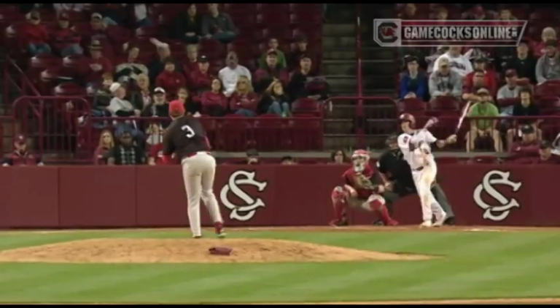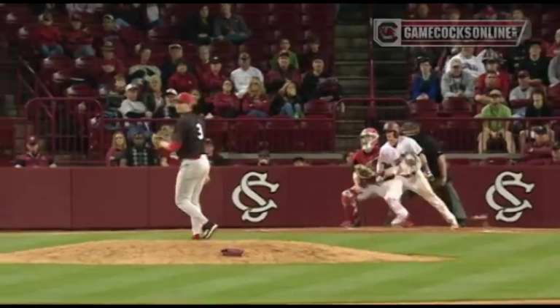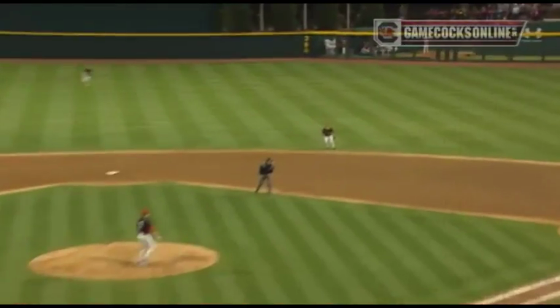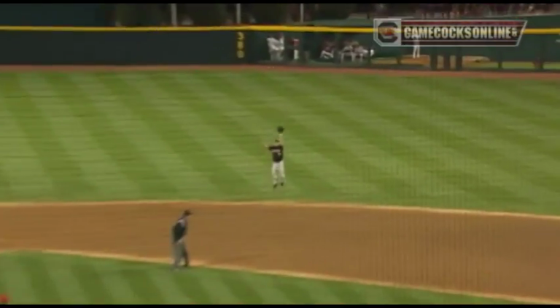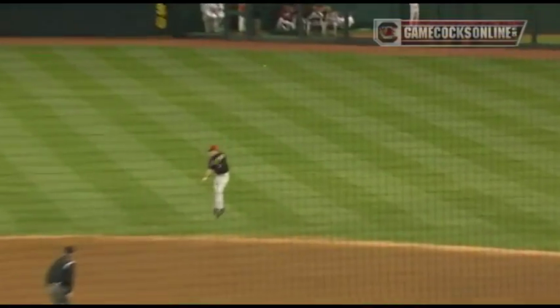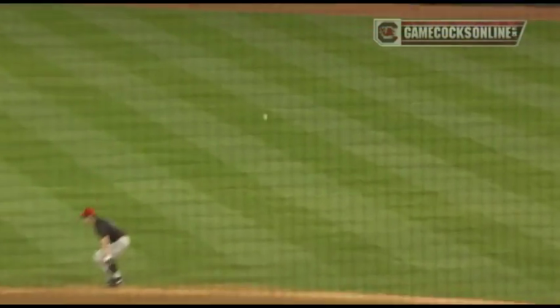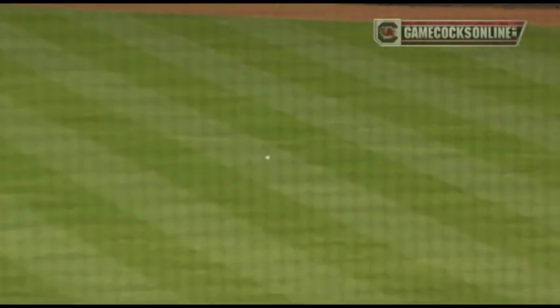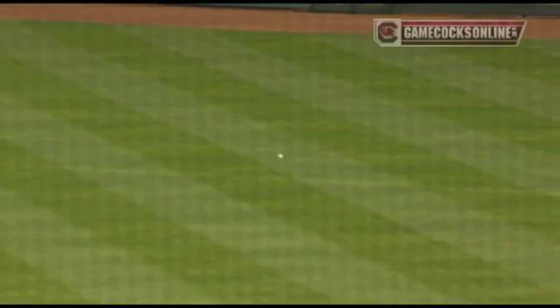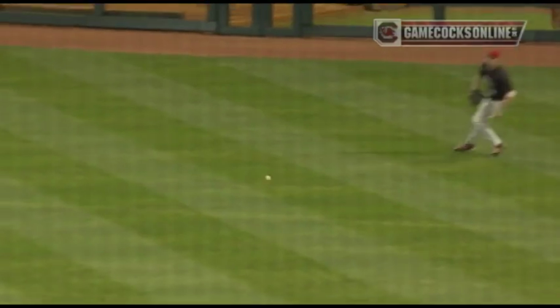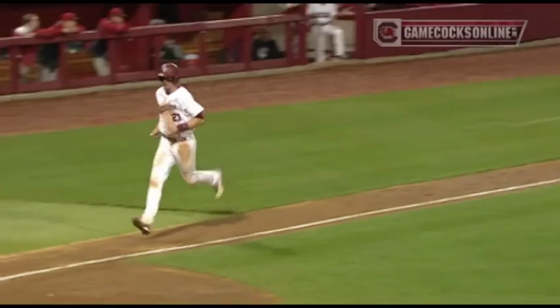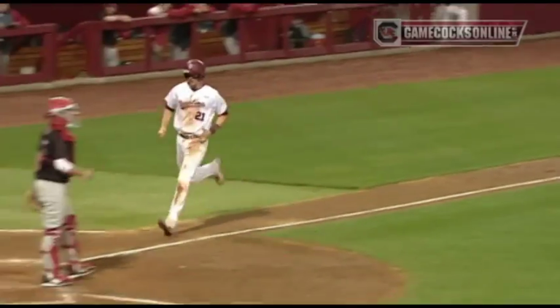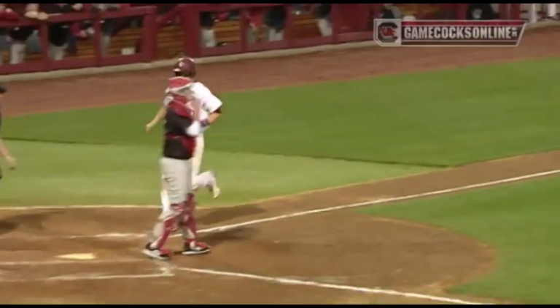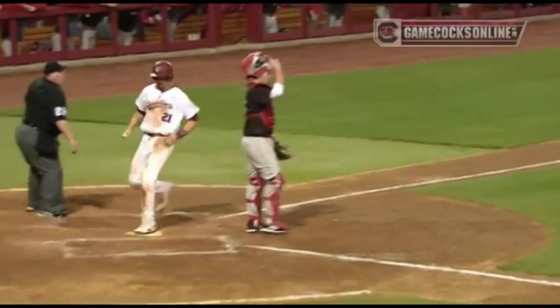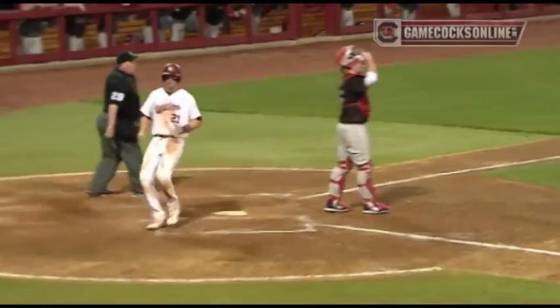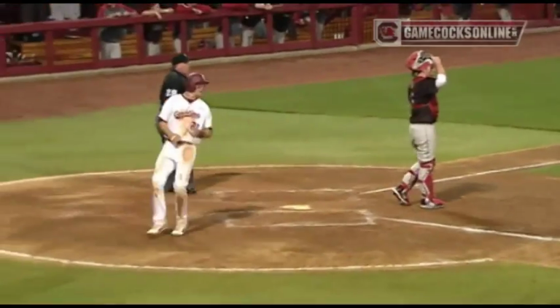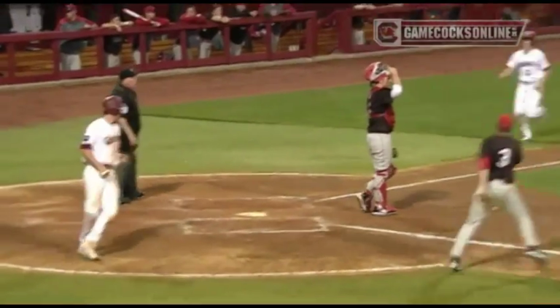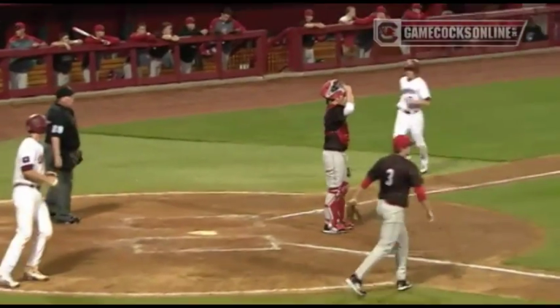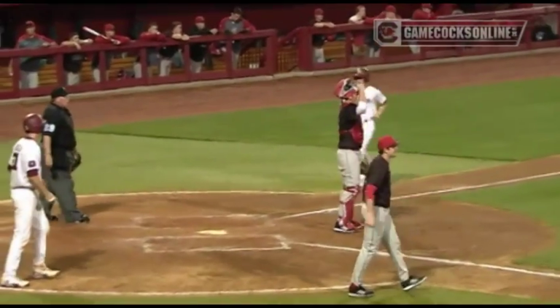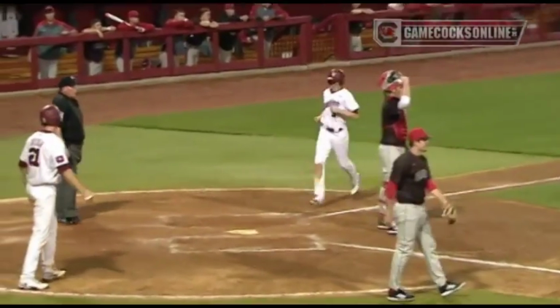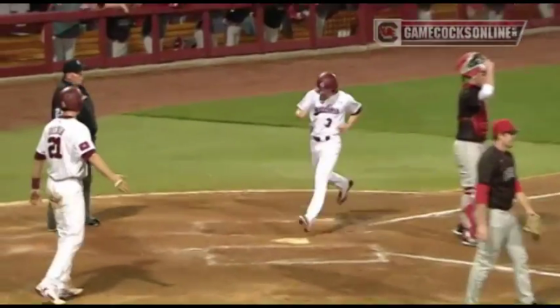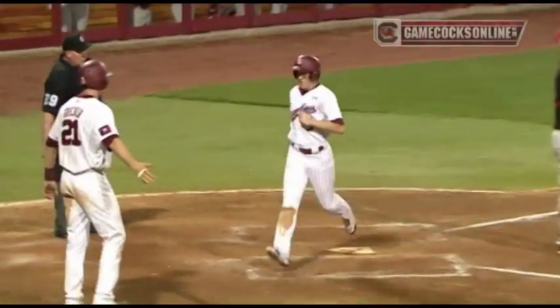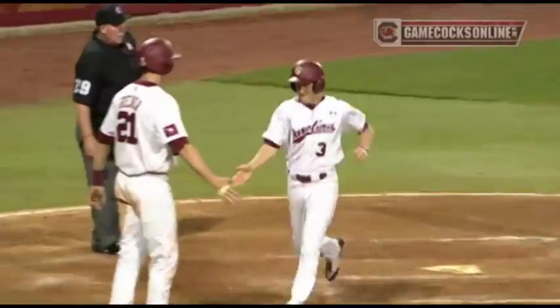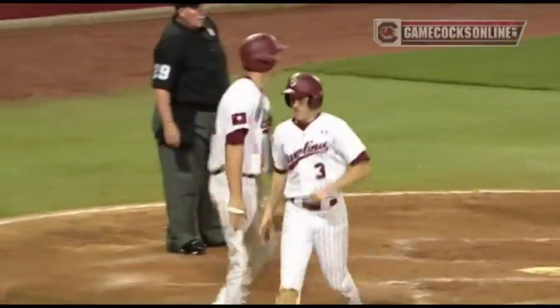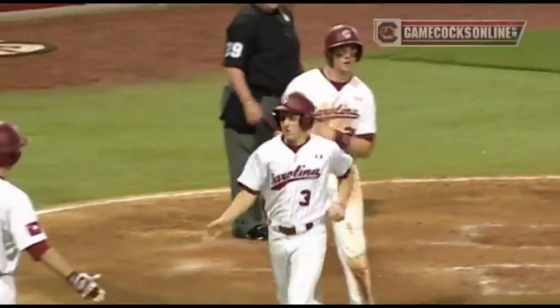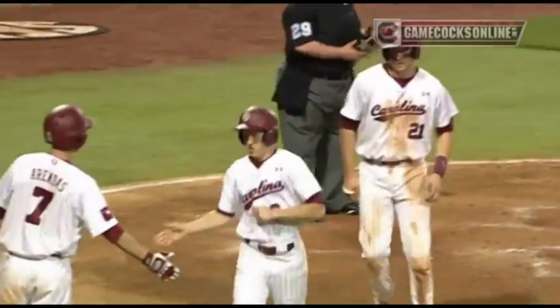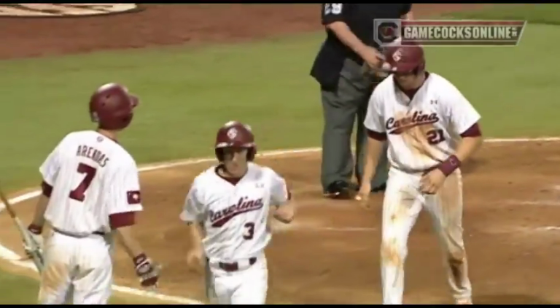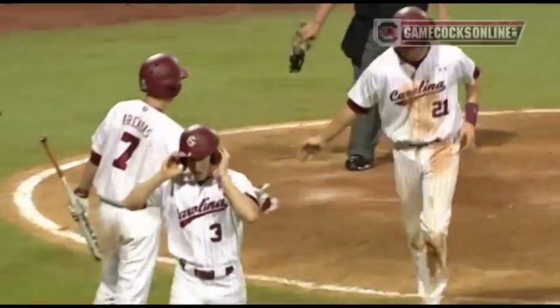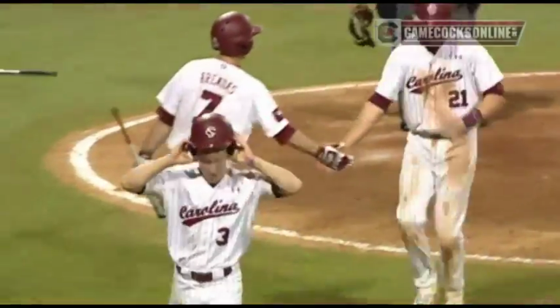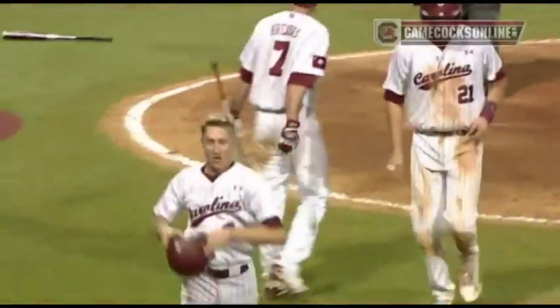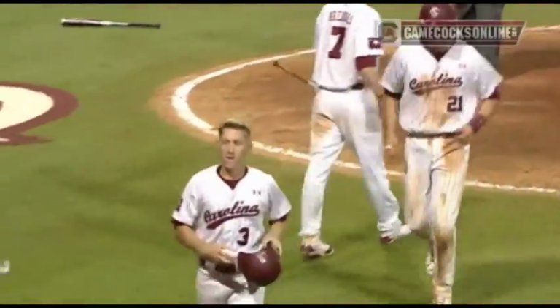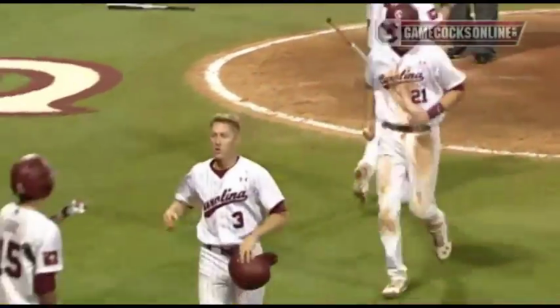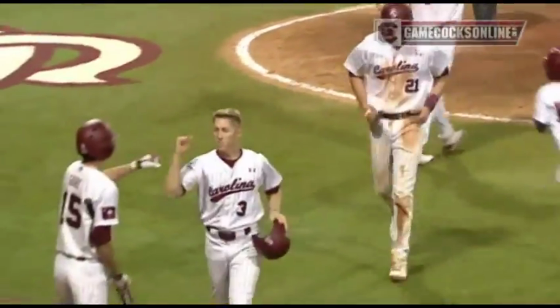Pitch, line drive, right field, base hit. That will score two more. It's going to be a four-RBI game for Marcus Mooney, and the Gamecocks have busted it open here in the eighth, making it eight to nine.